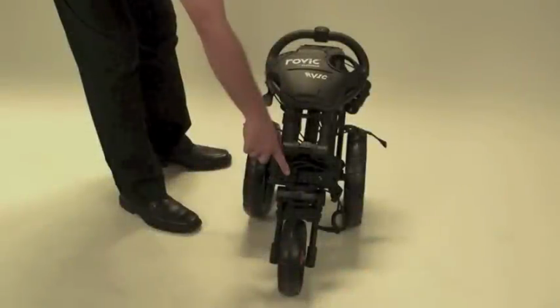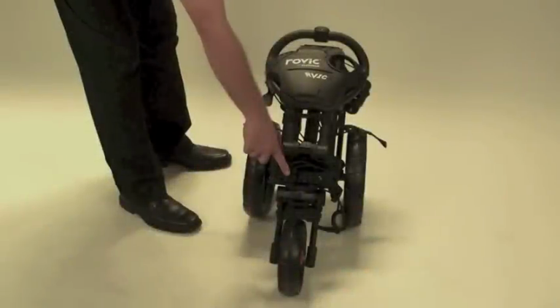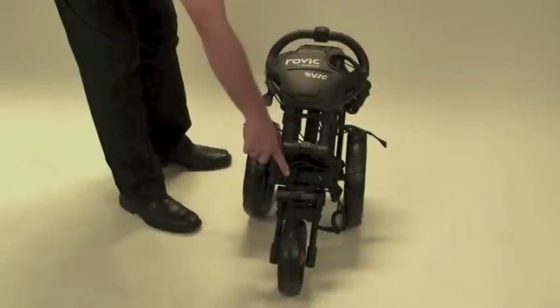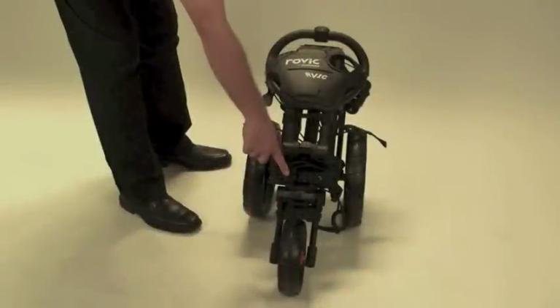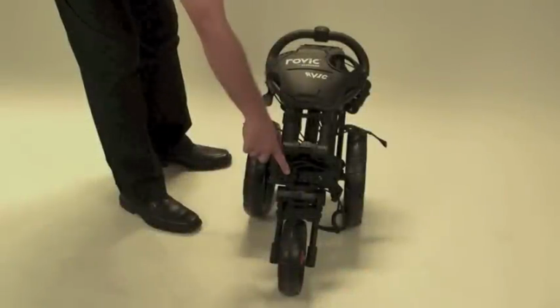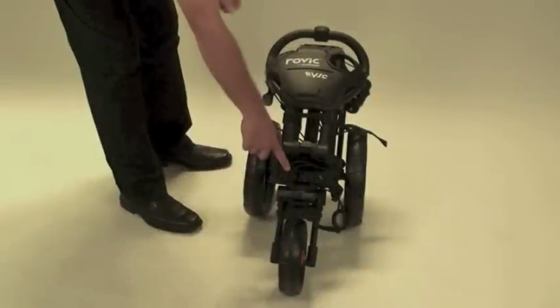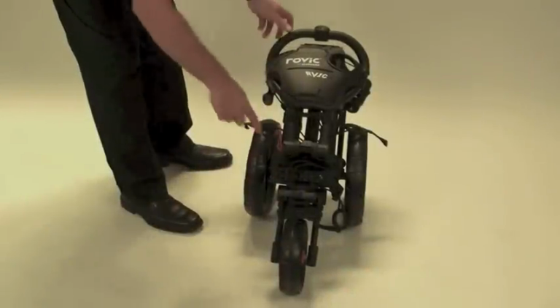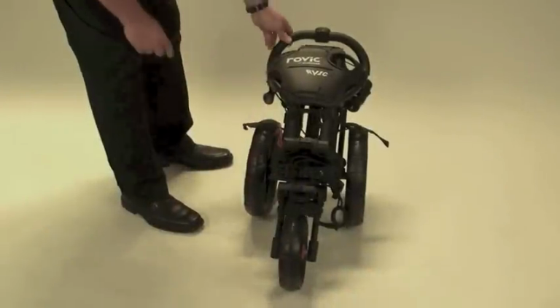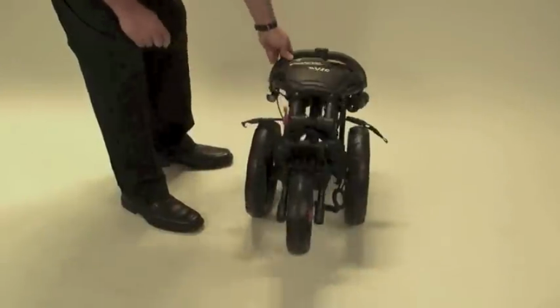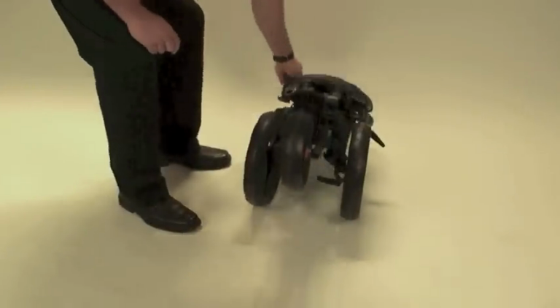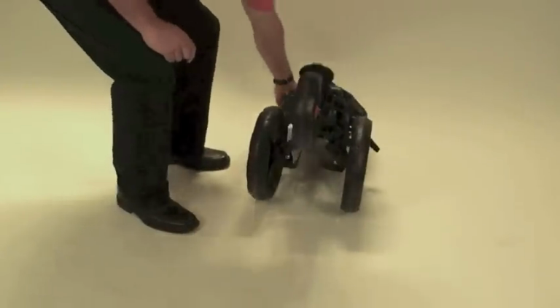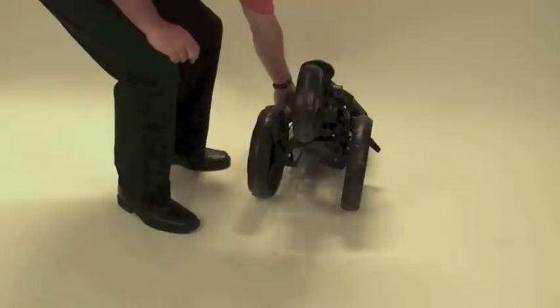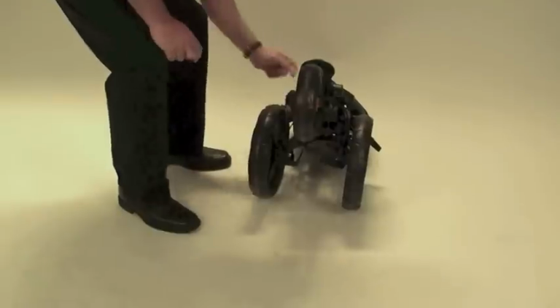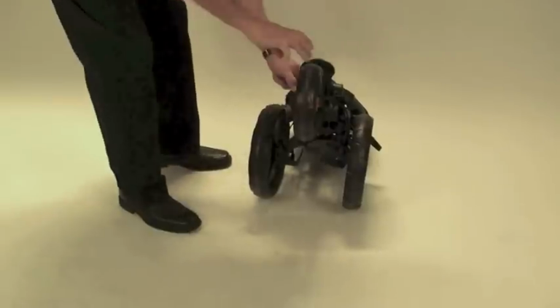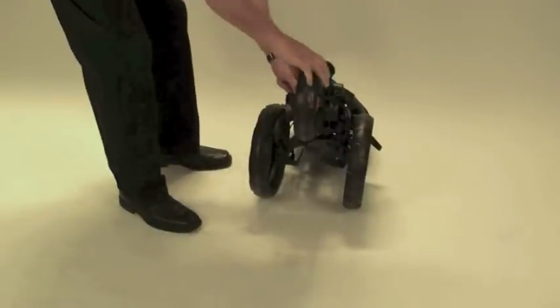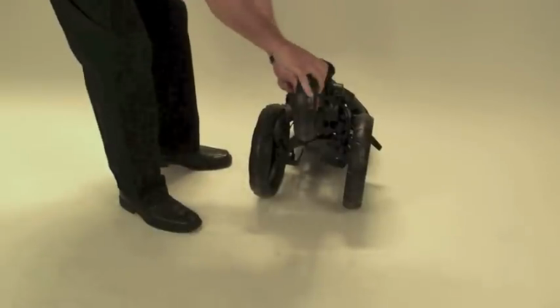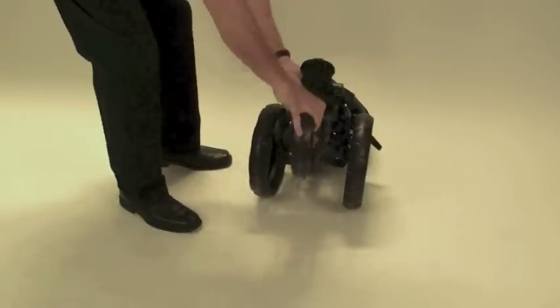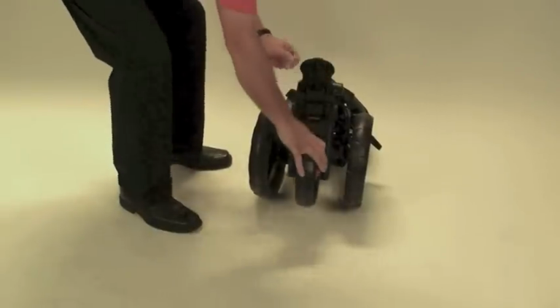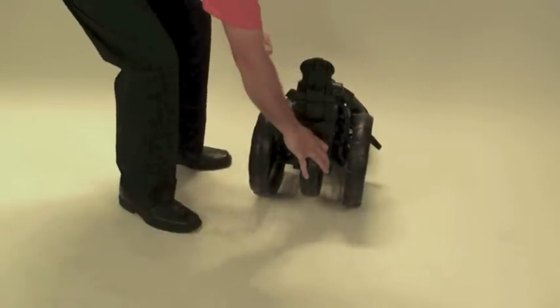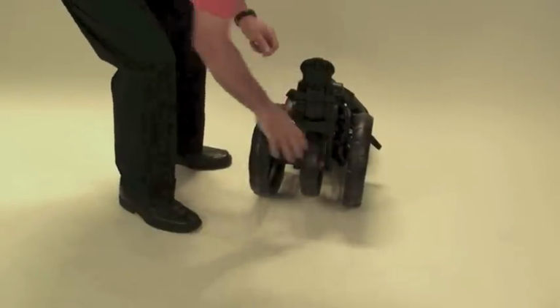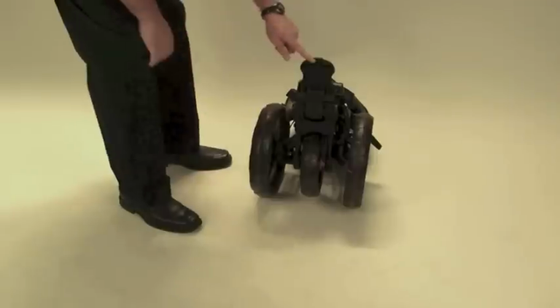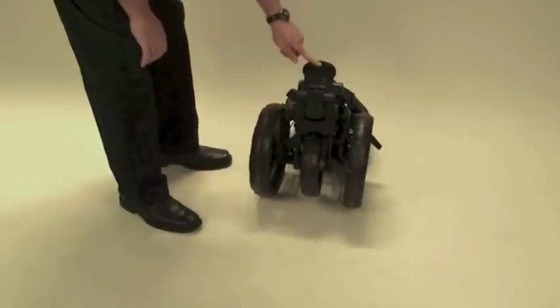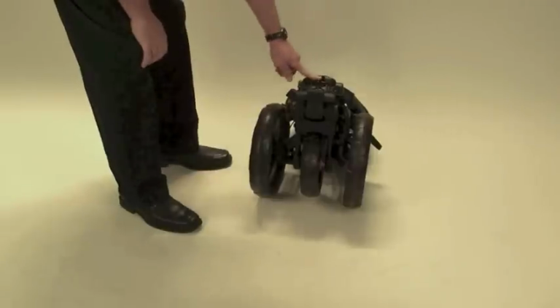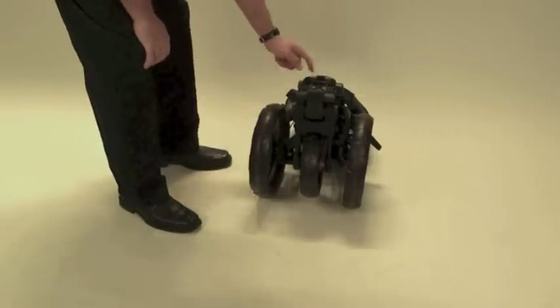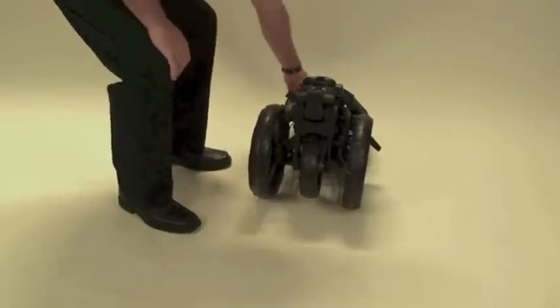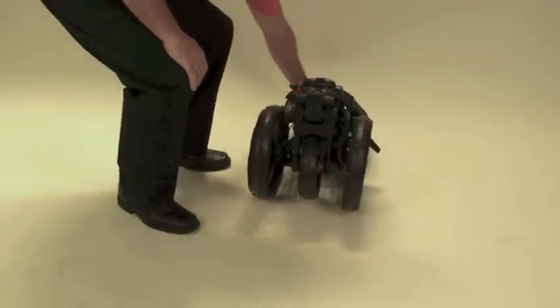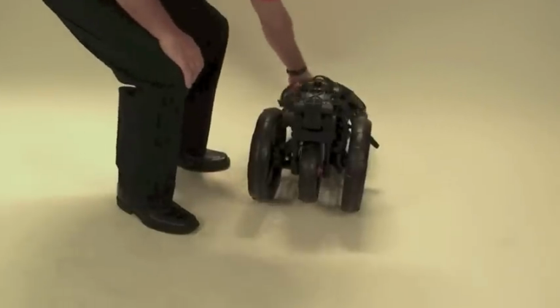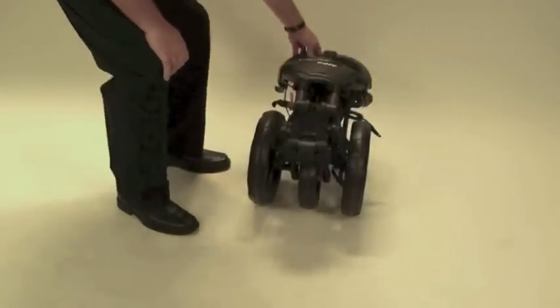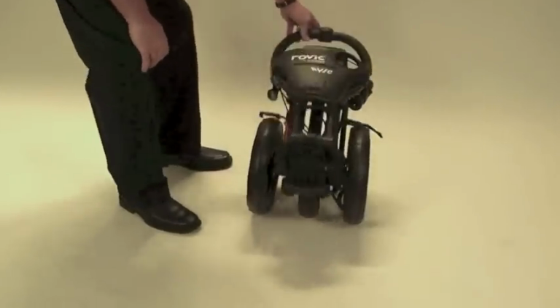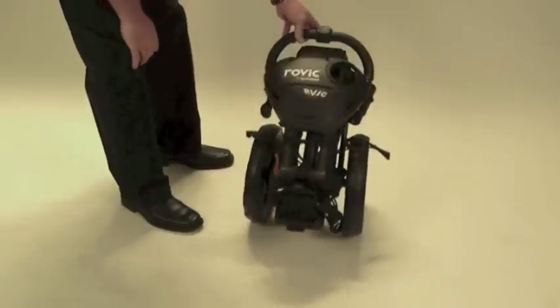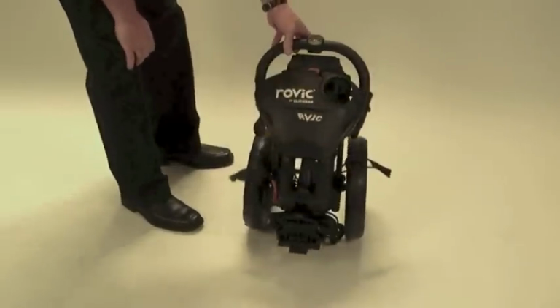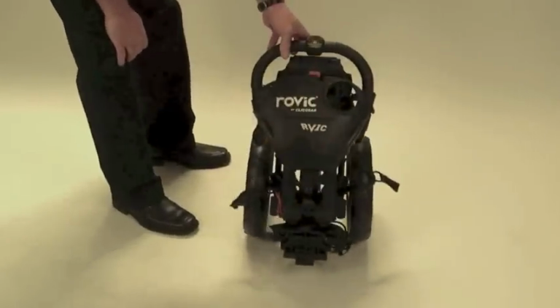Step 4: Lay the cart back towards the handle and press the red wheel release button. Rotate the wheel backwards until it locks into place.